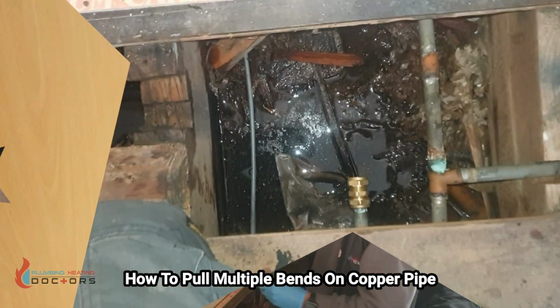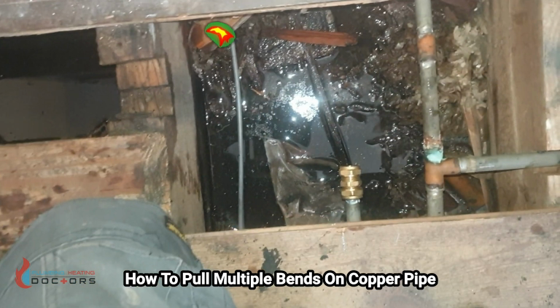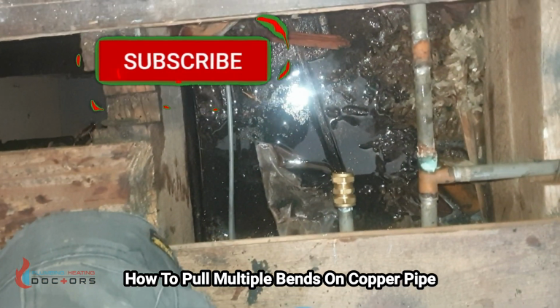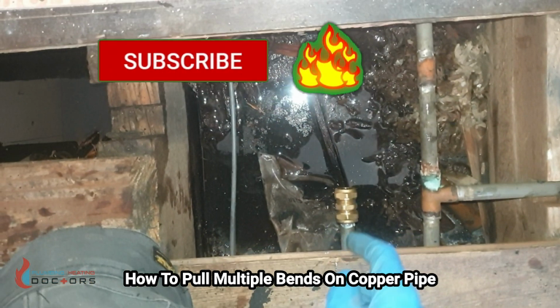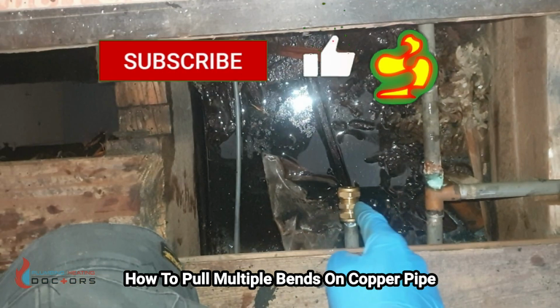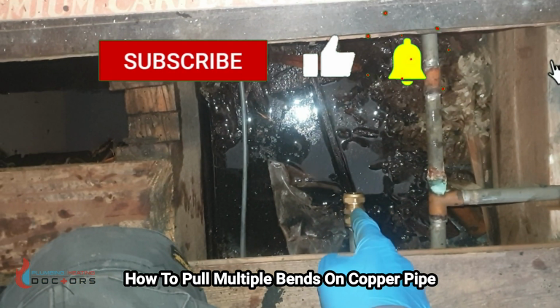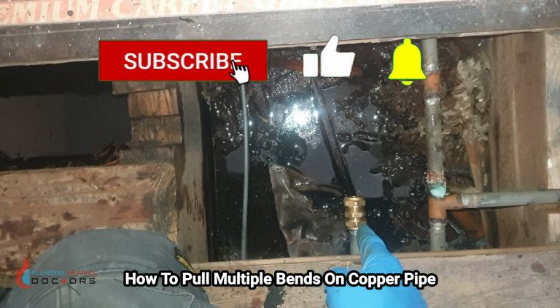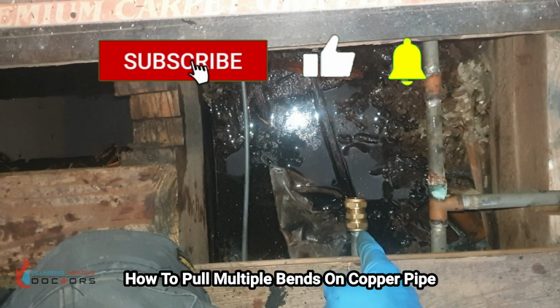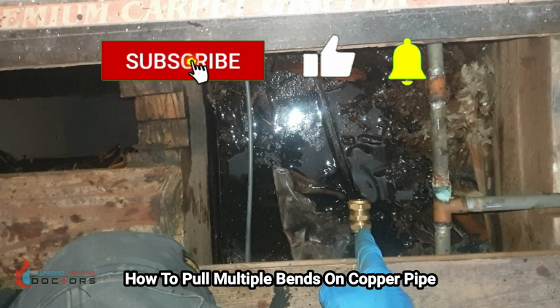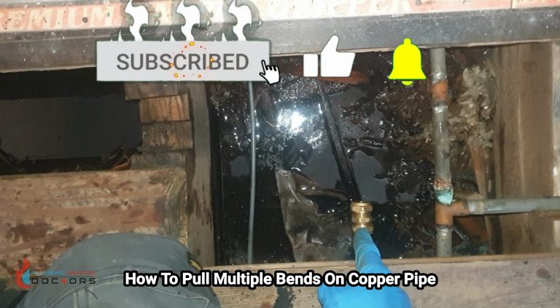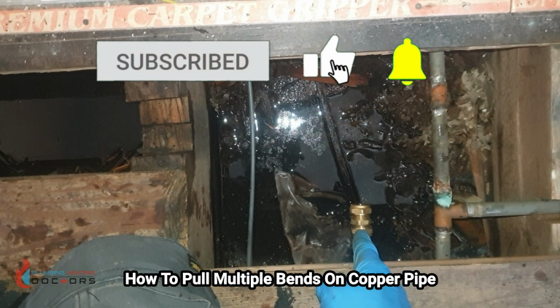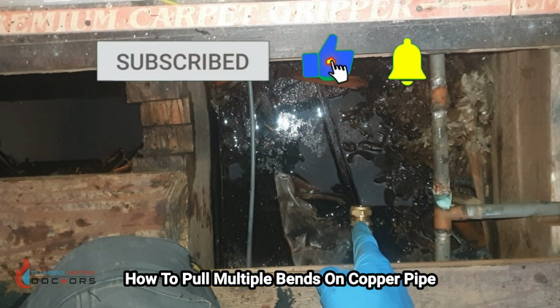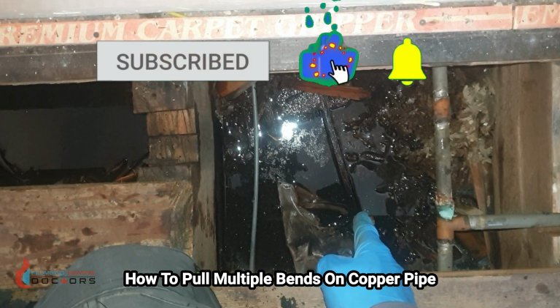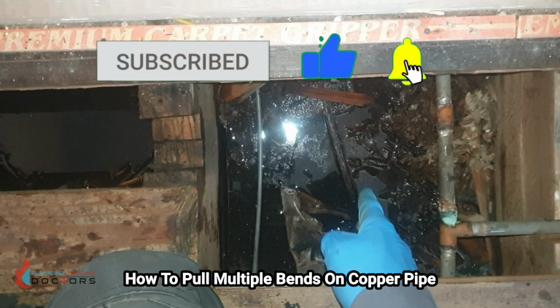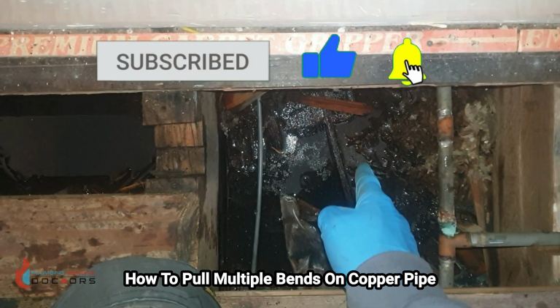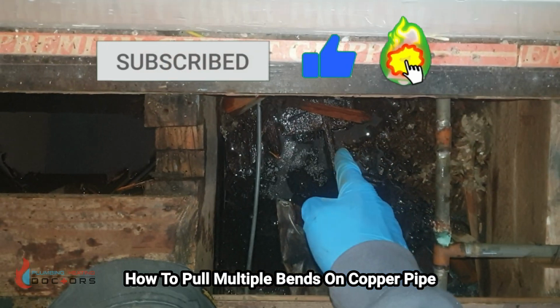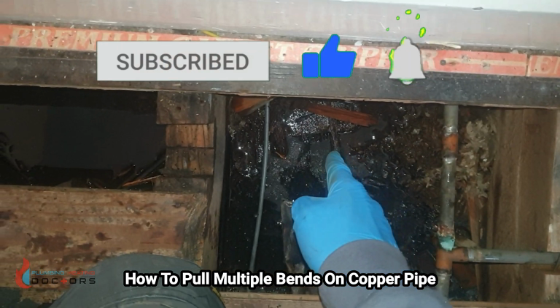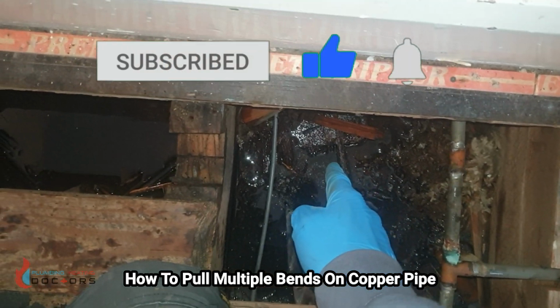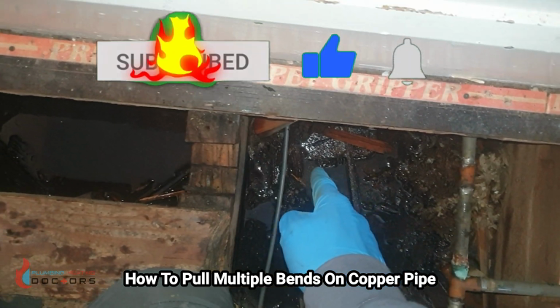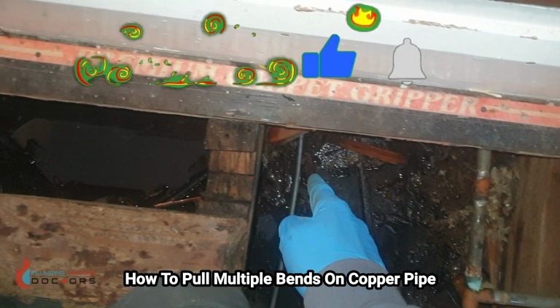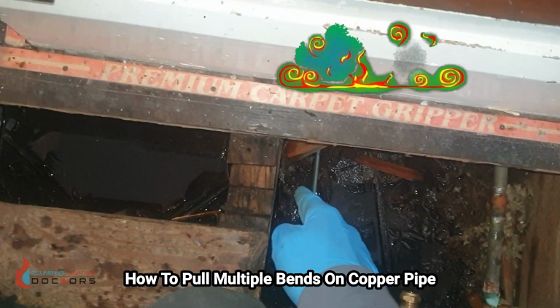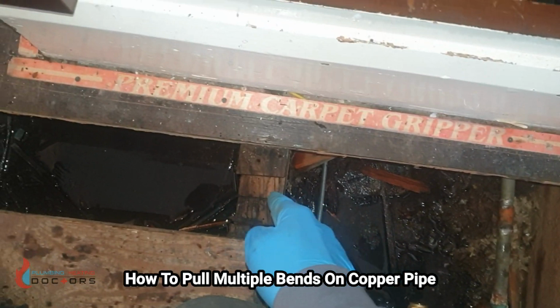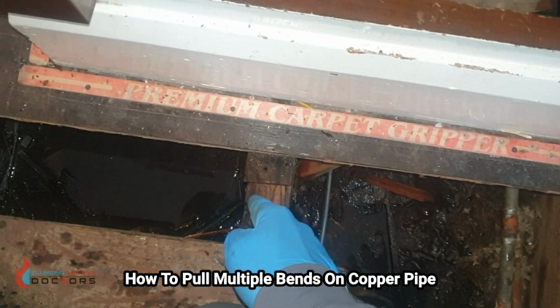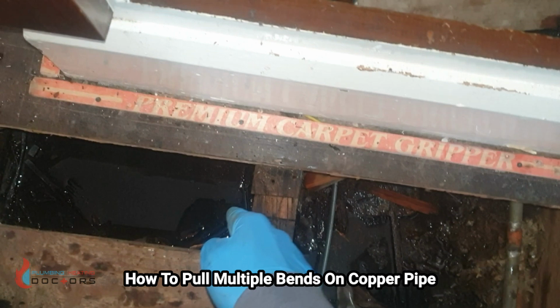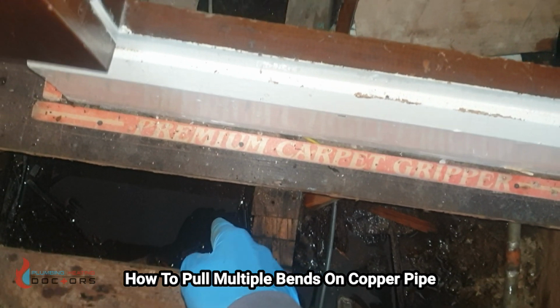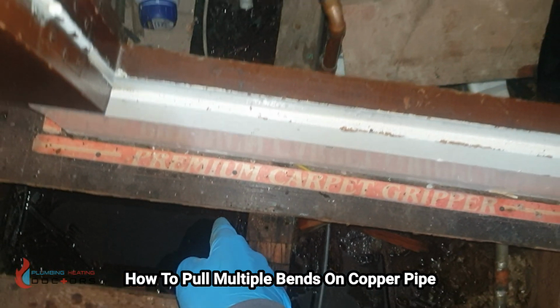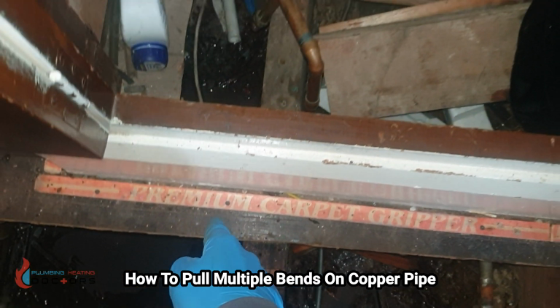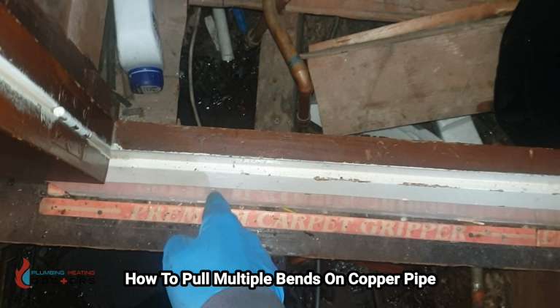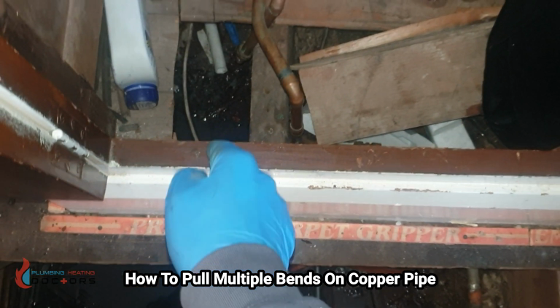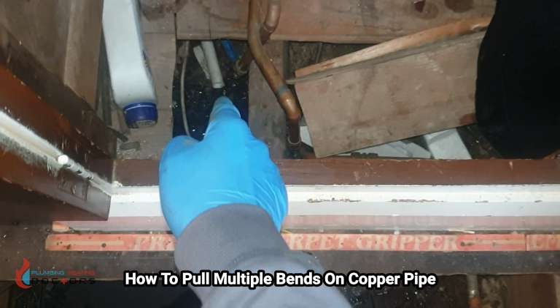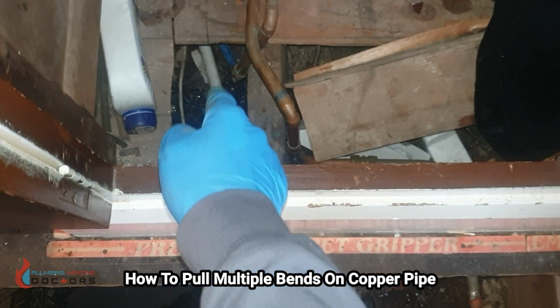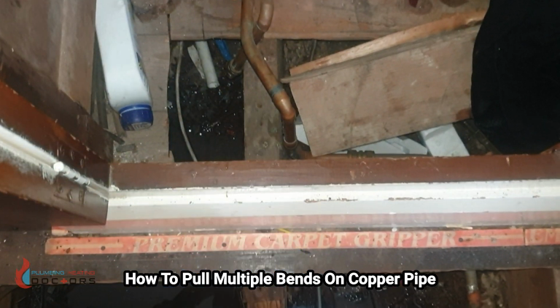Let's show you the job before we start. We're going to put the pipe in here, pull a 90 so it goes across here, and then pull another 90 so it basically goes there.